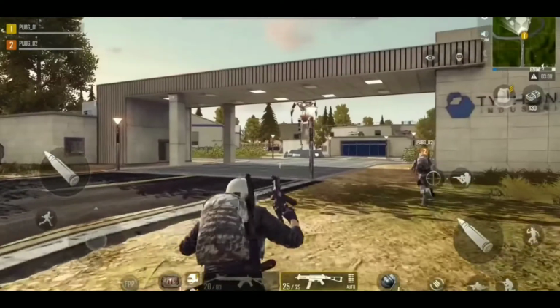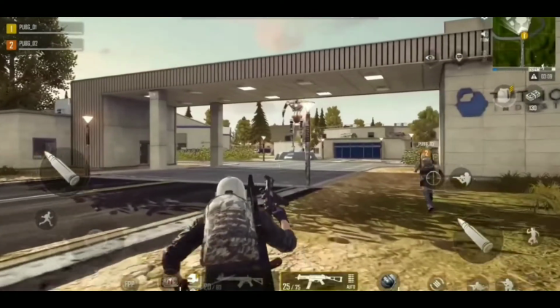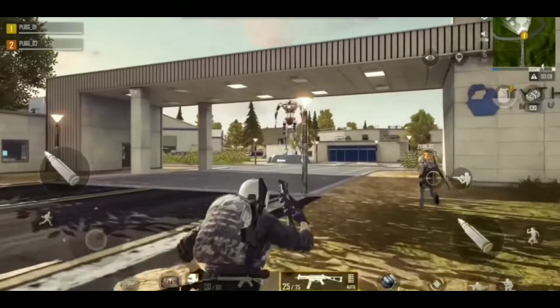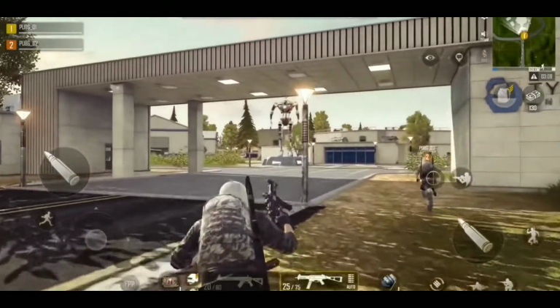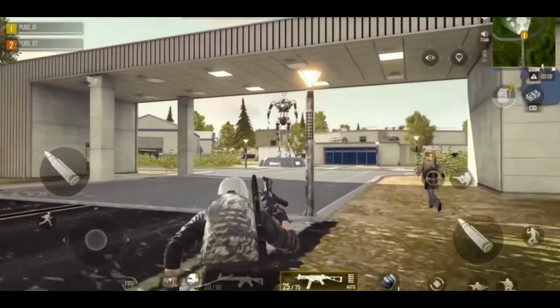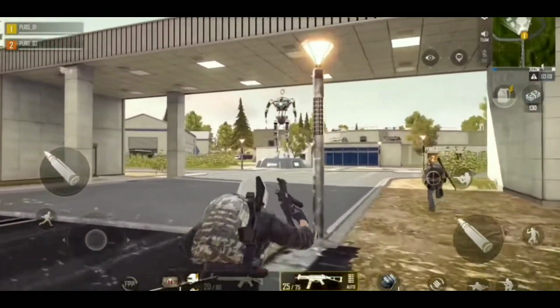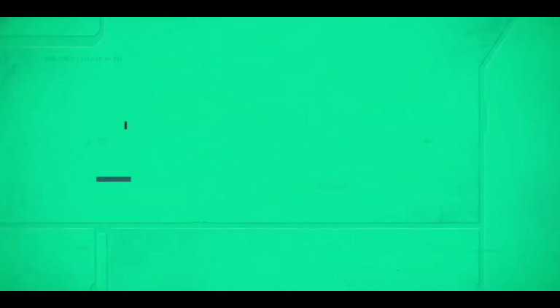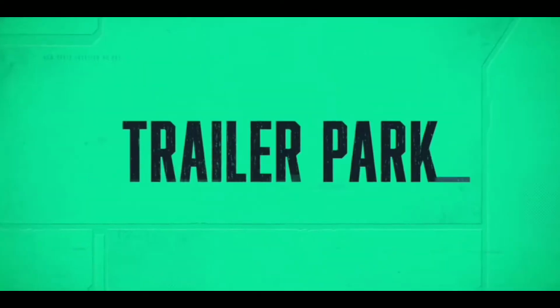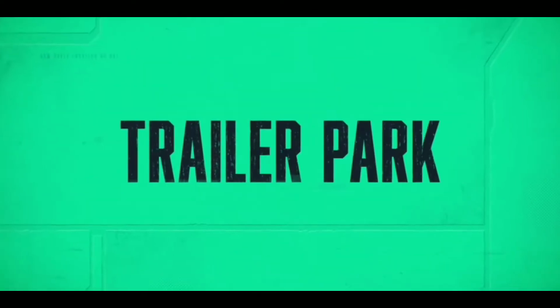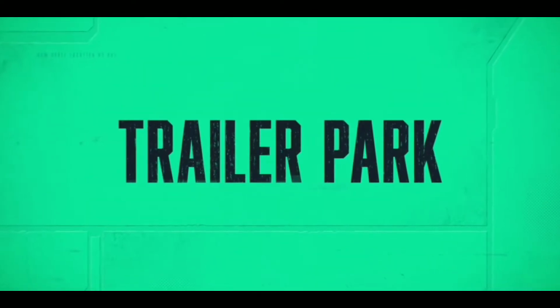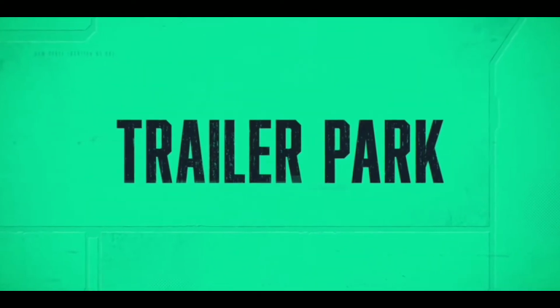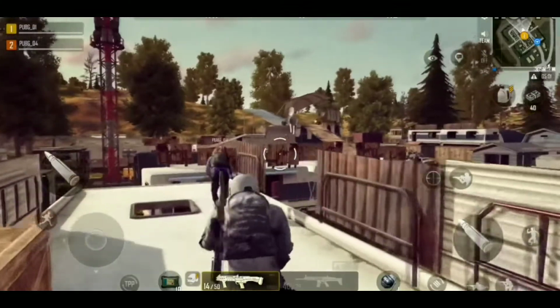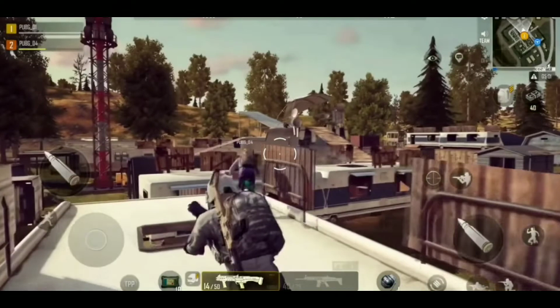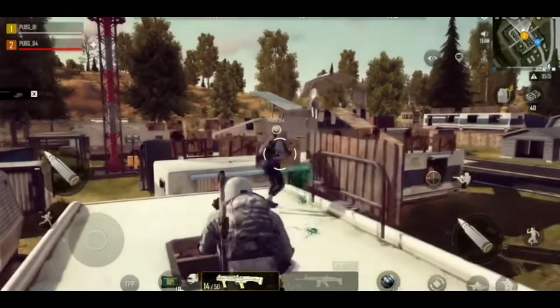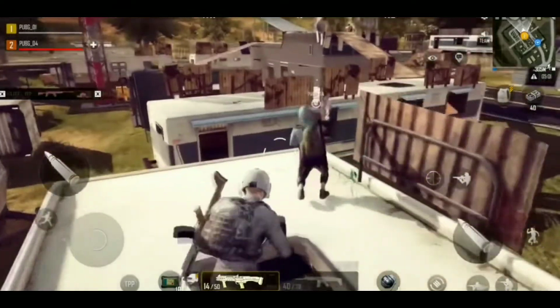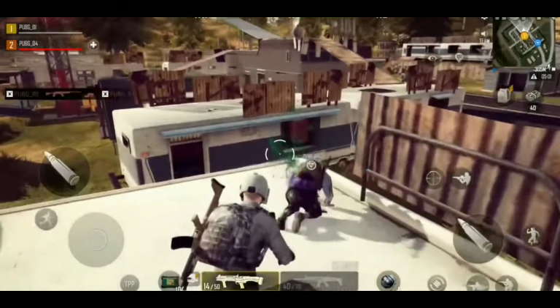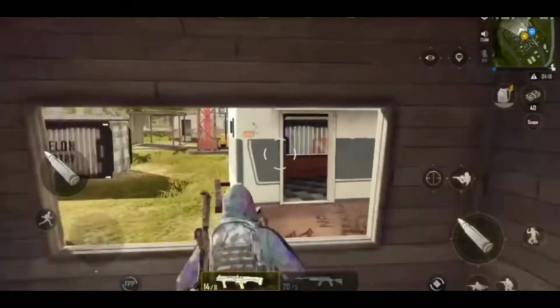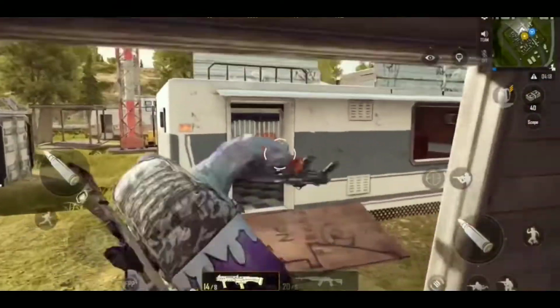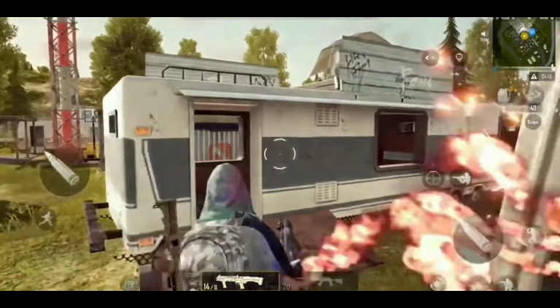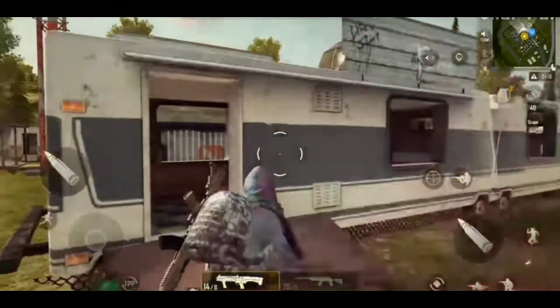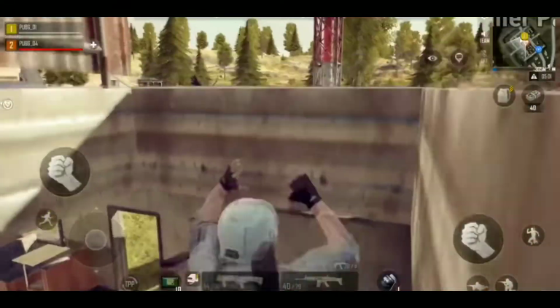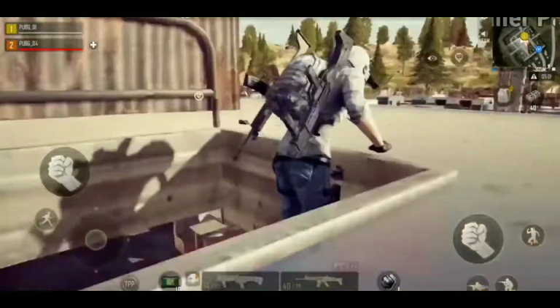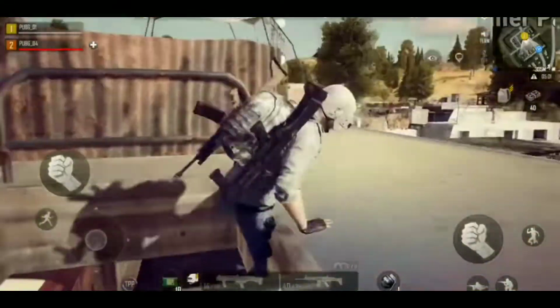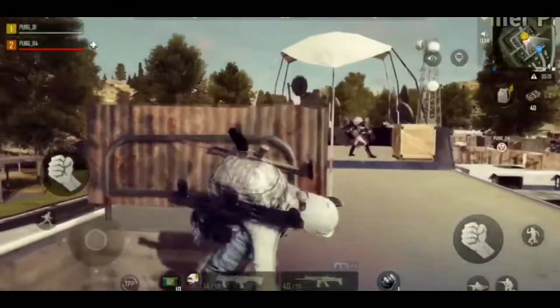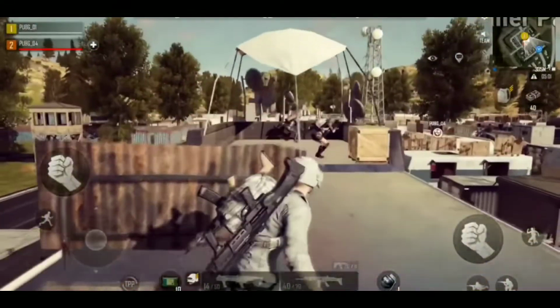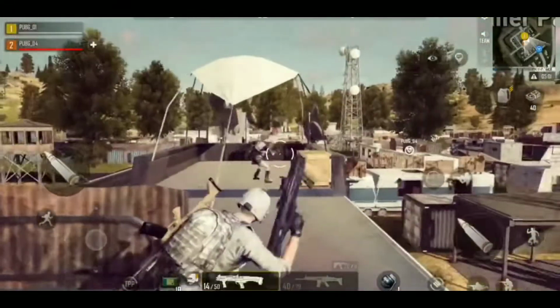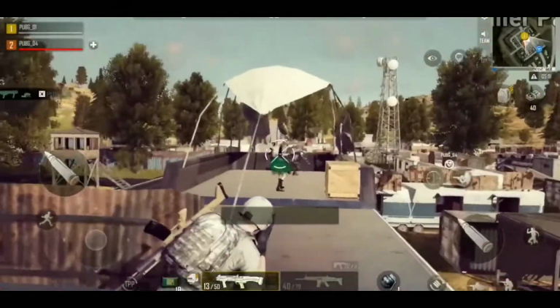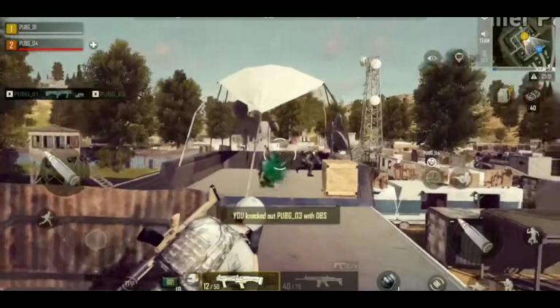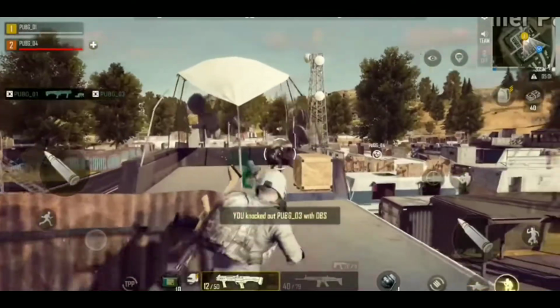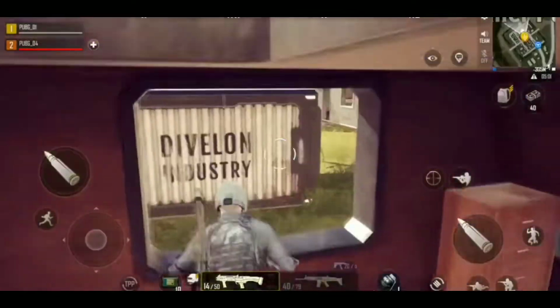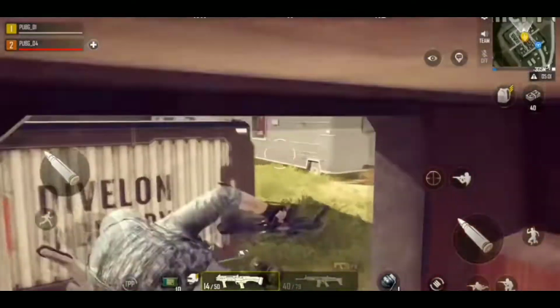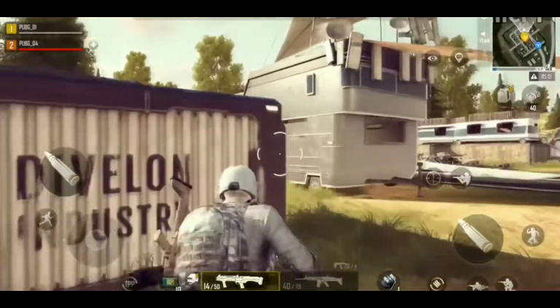For the last stop on today's tour, let's take a look at the Trailer Park. It's all bunkers and bullets here. You'll have to vault, sneak, and climb to conquer this spot. But if it's not looking good, you need a quick exit out of trouble.